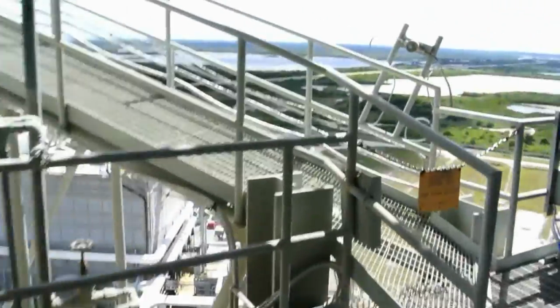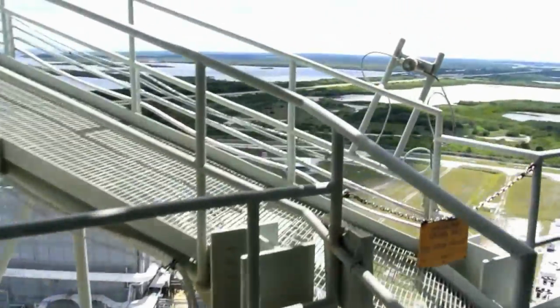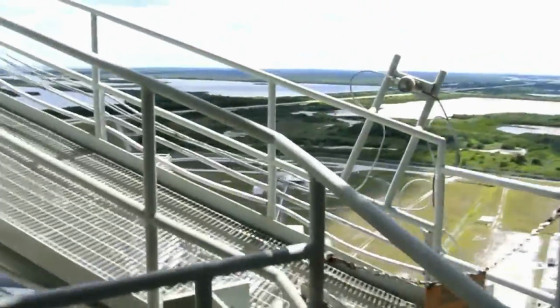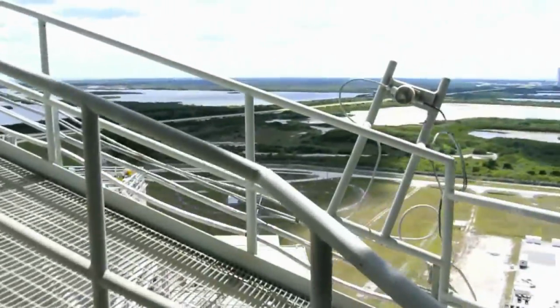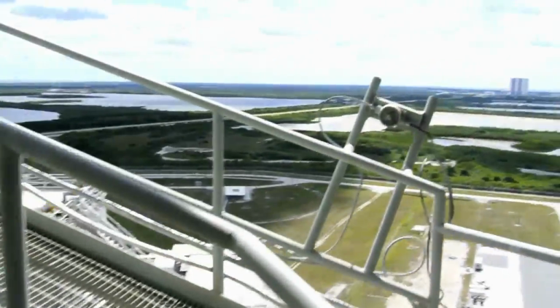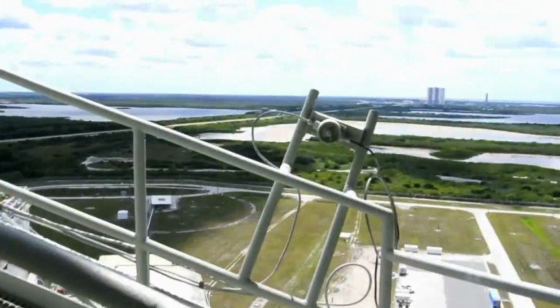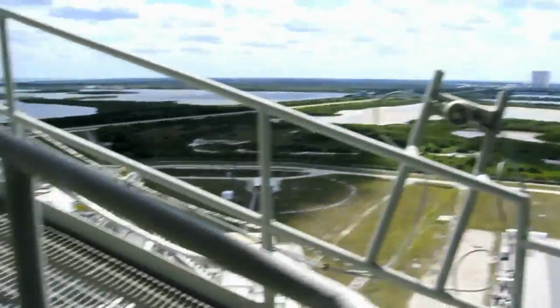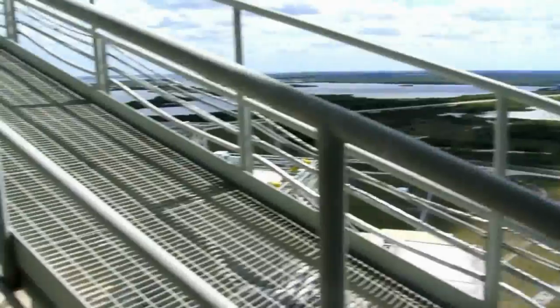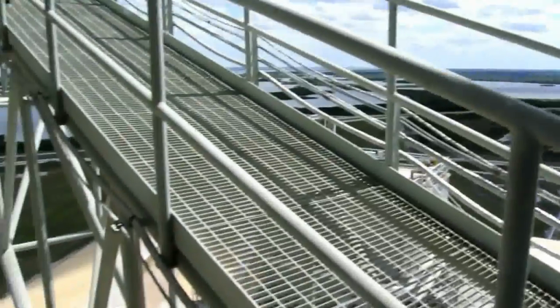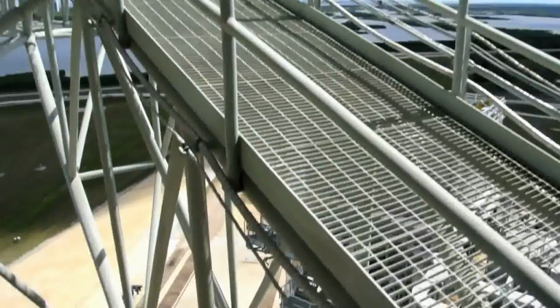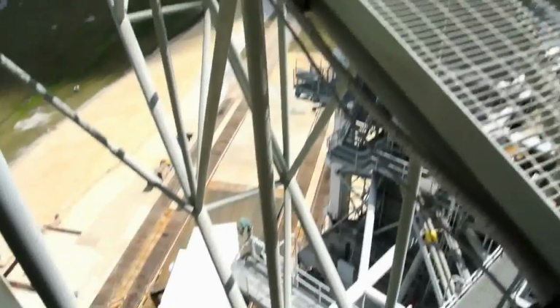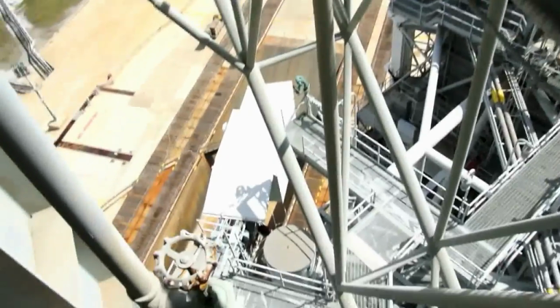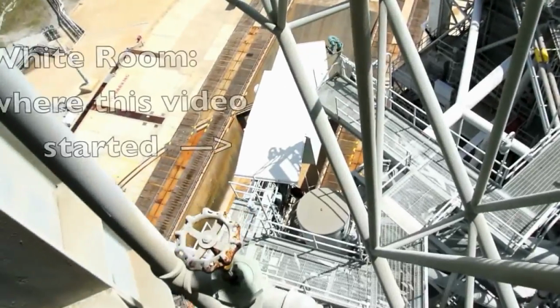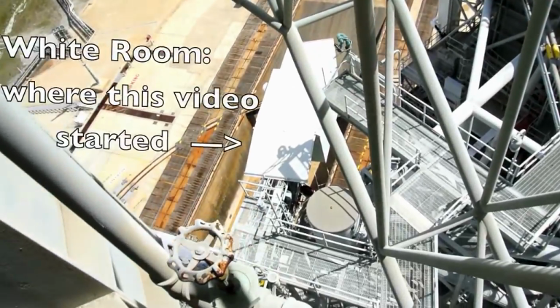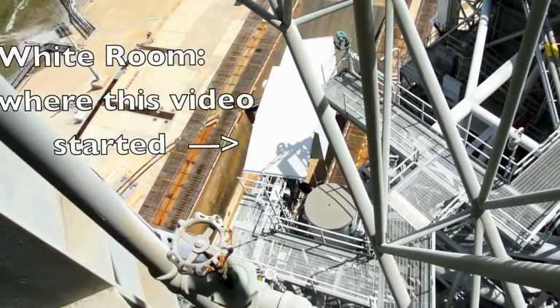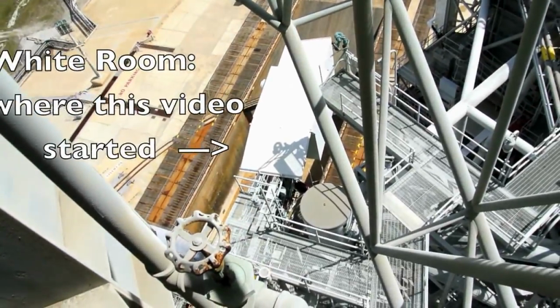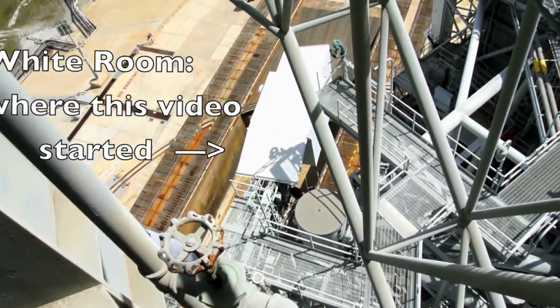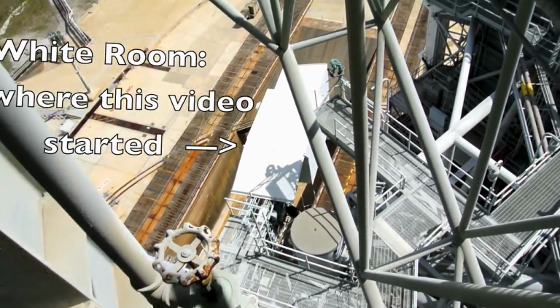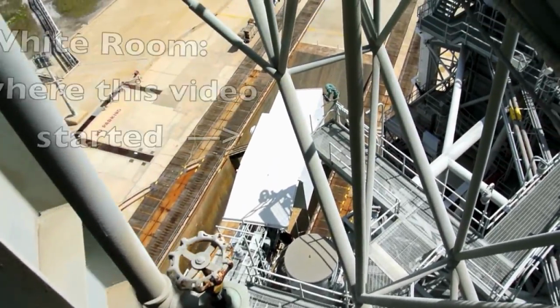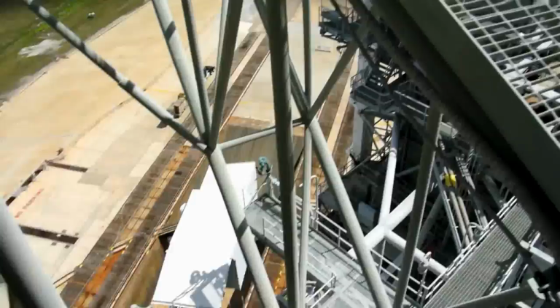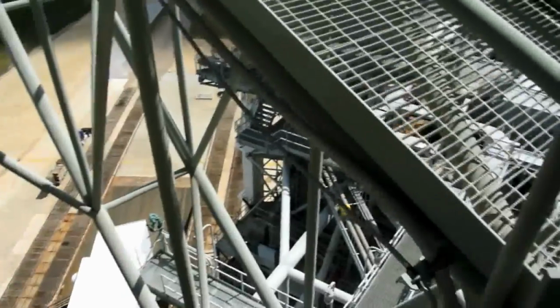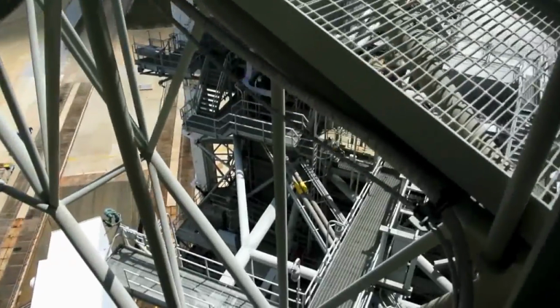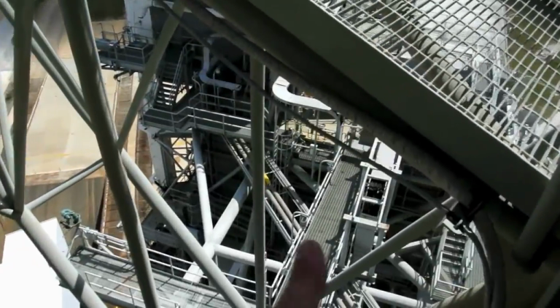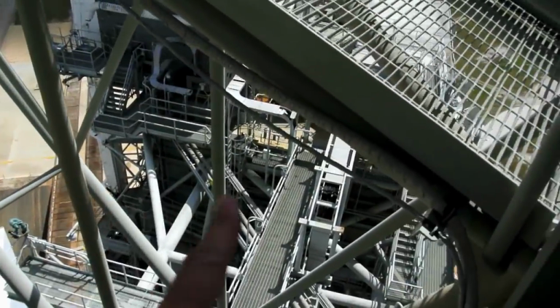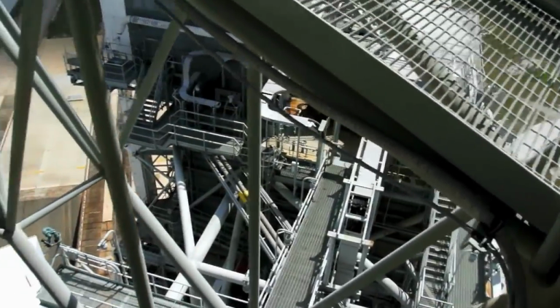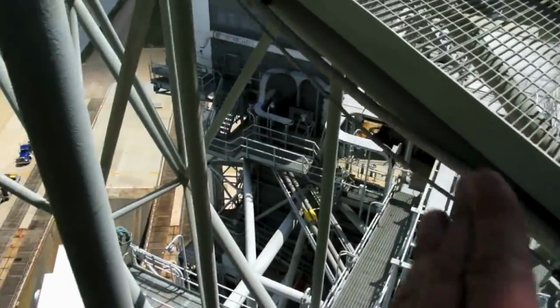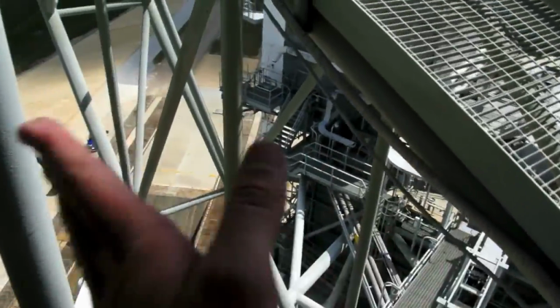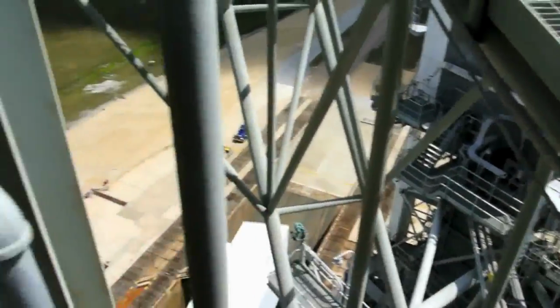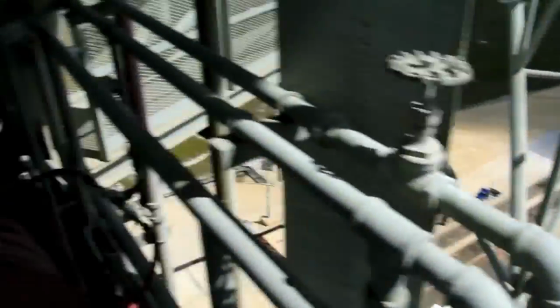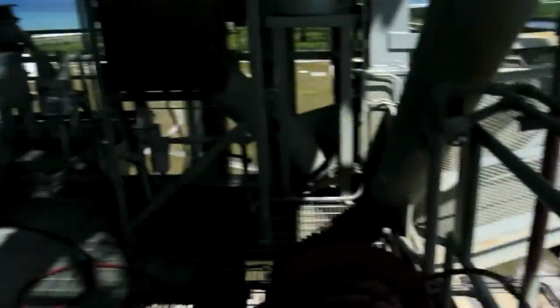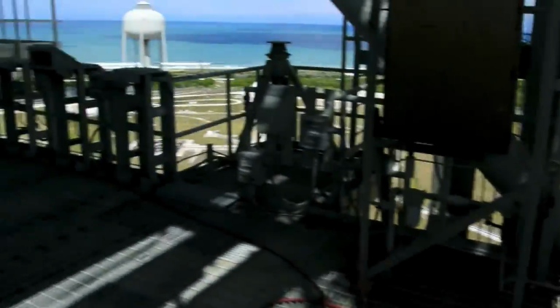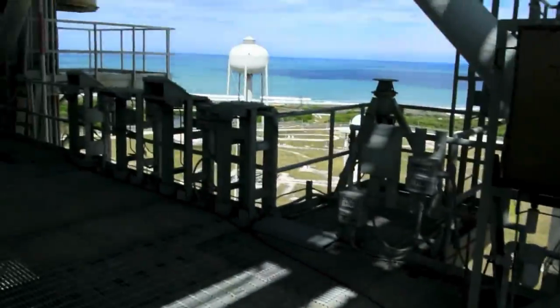We're going to wait for the elevator. We'll go down past that white room — we were in that white room earlier. It swings out. I don't know how awesome the shuttle it should be over there.